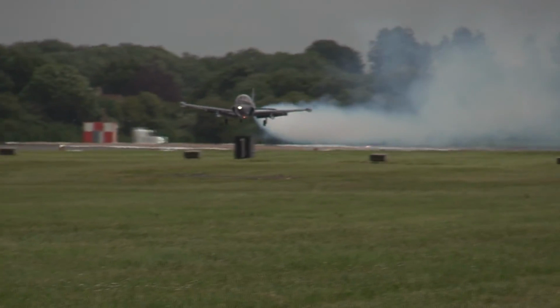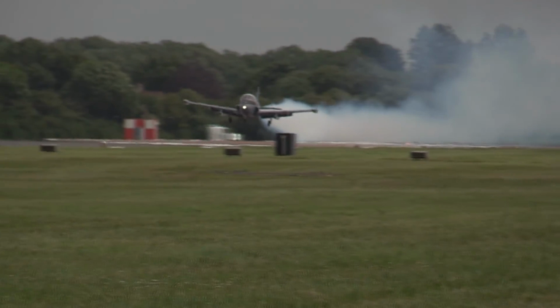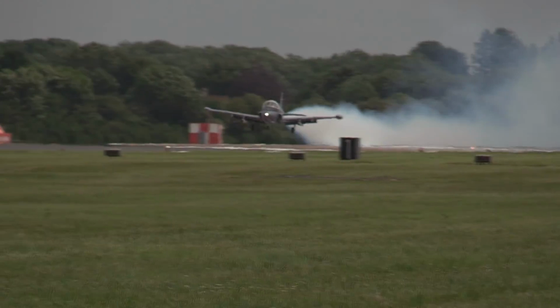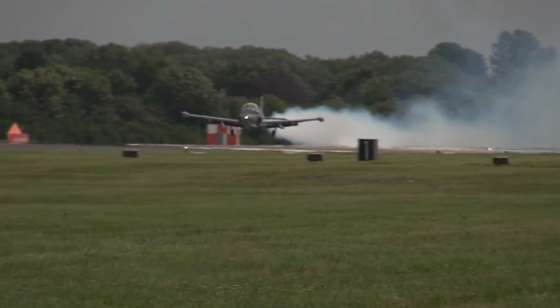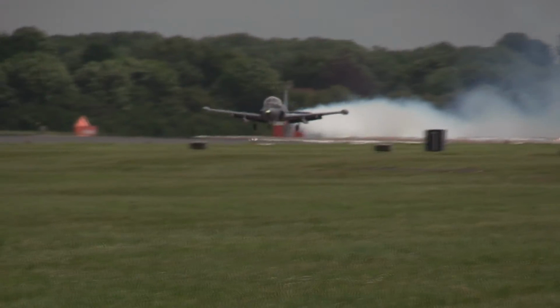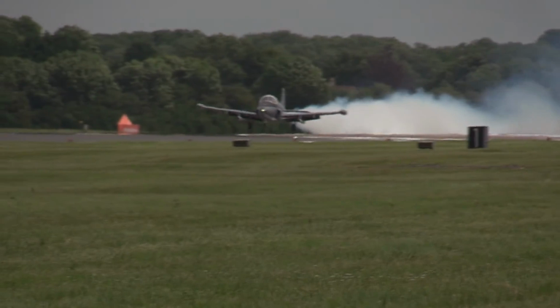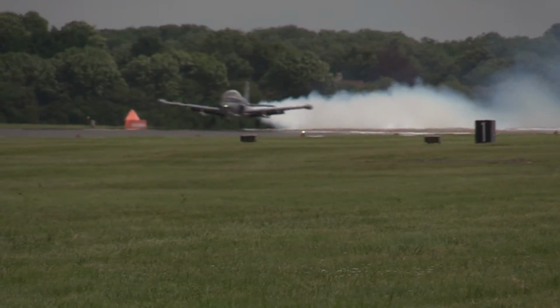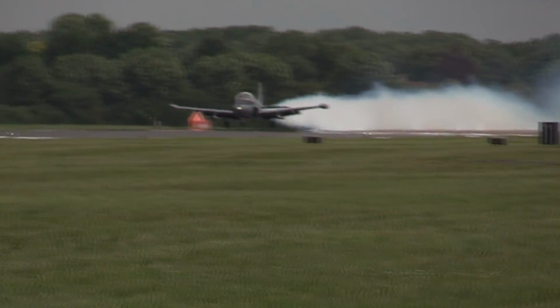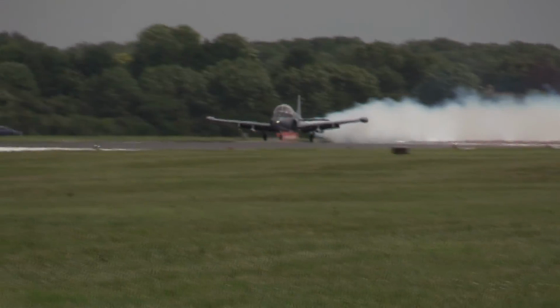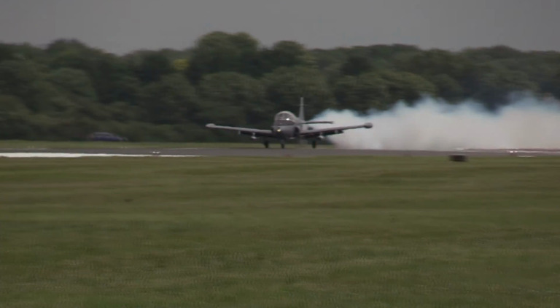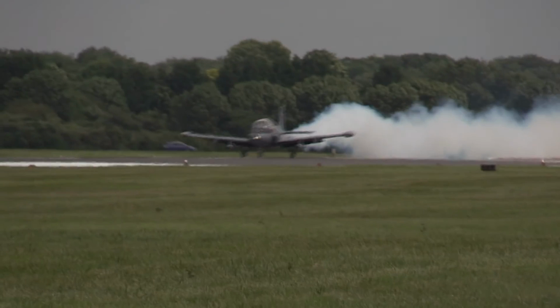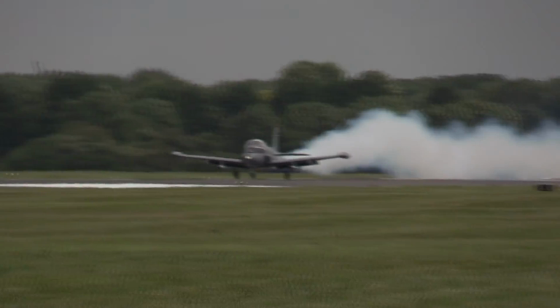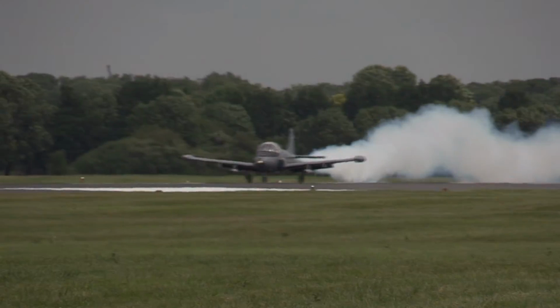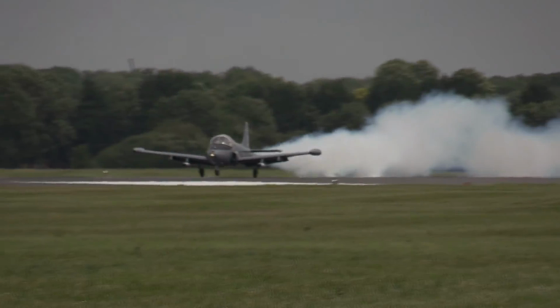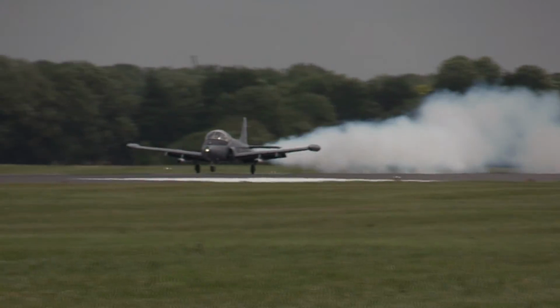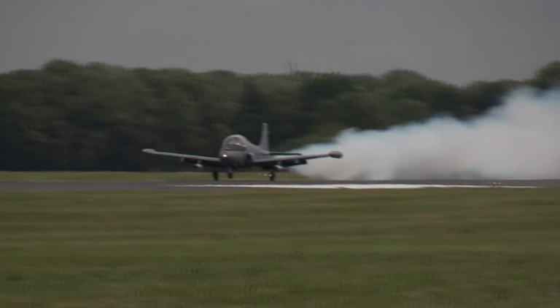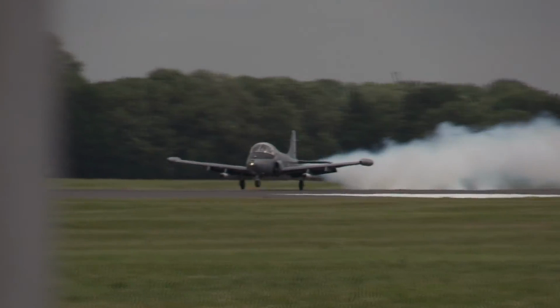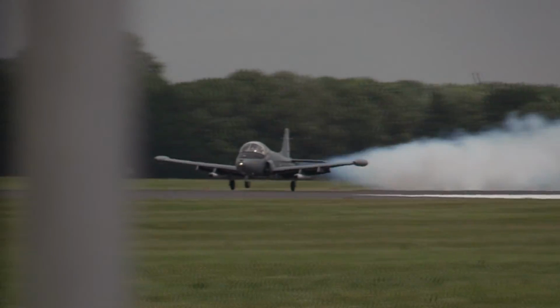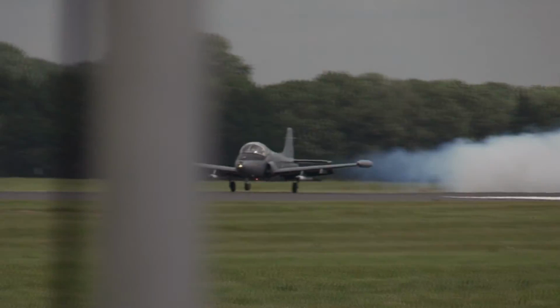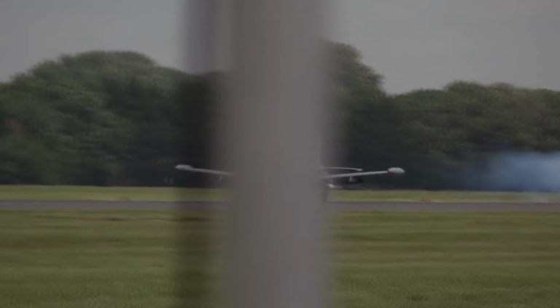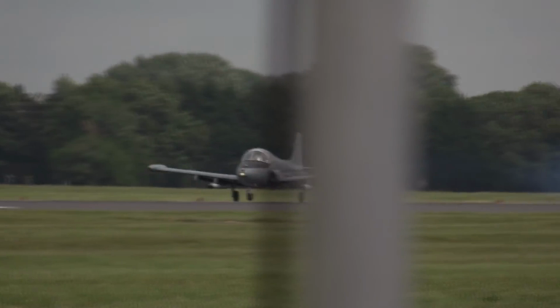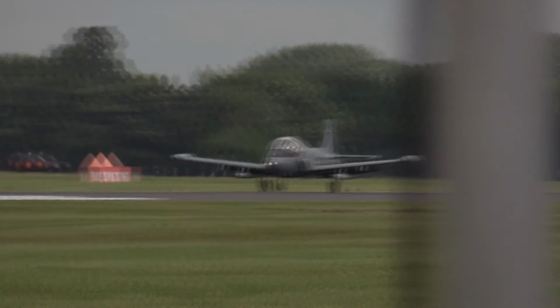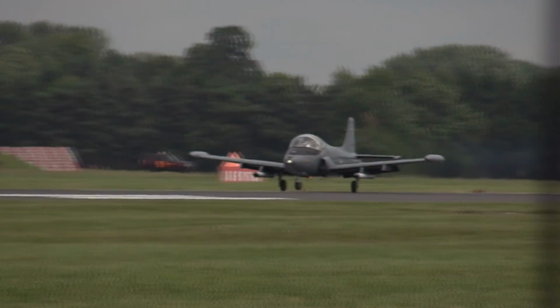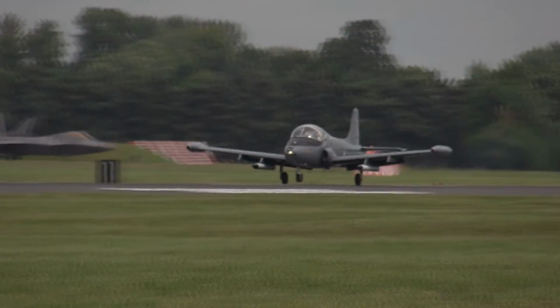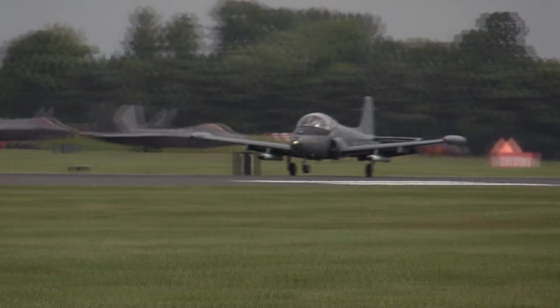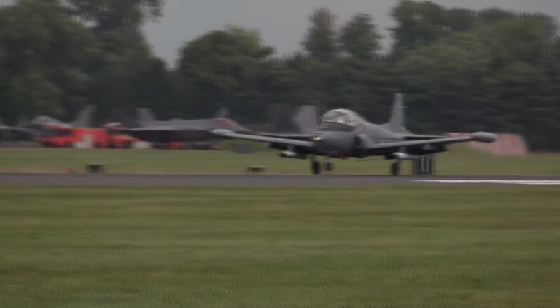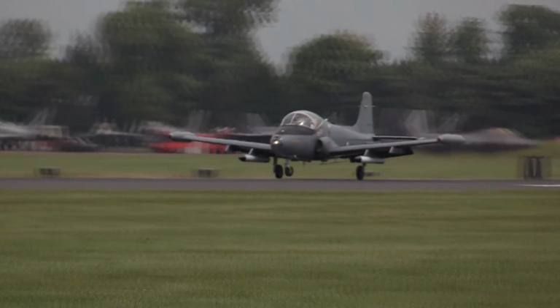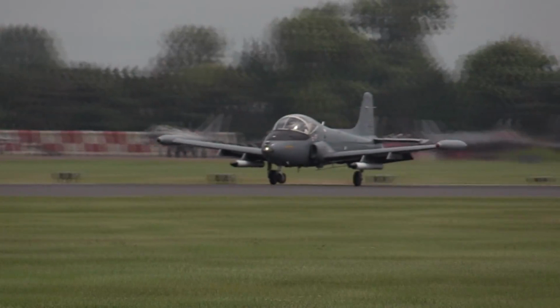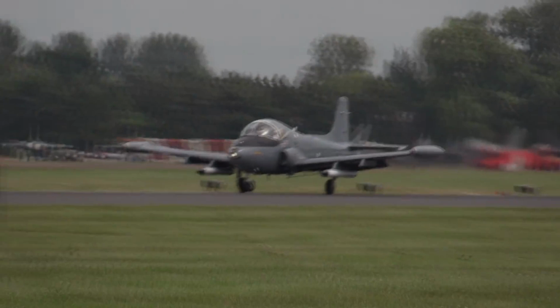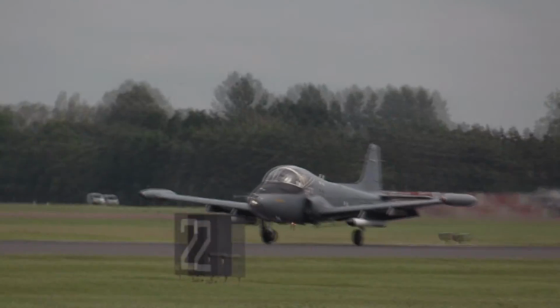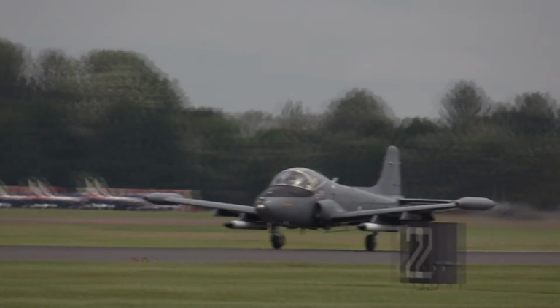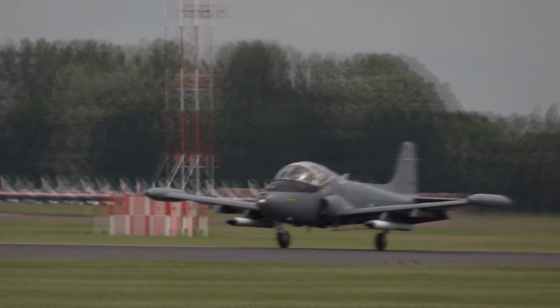We stick with the international theme for our next item, which we expect to be running in very shortly as the Strikemaster rolls out. Captain Sneck of the Royal Netherlands Air Force is in the commentary box to describe it to you.